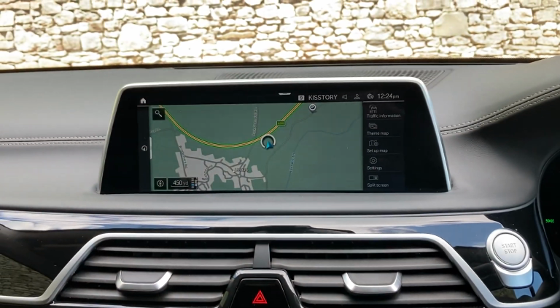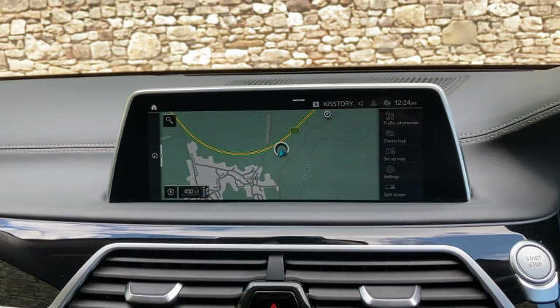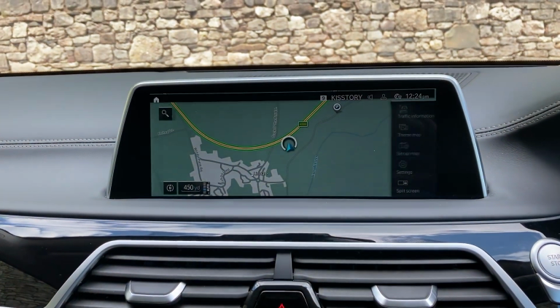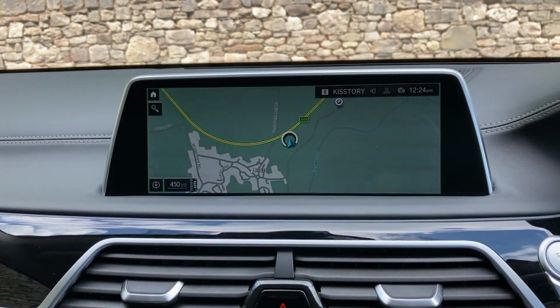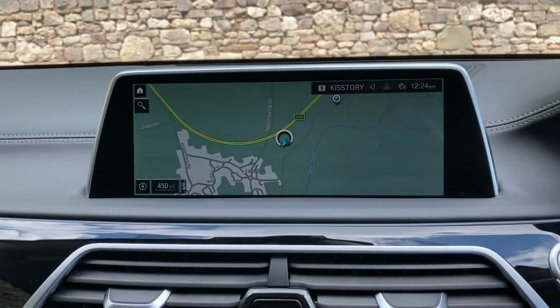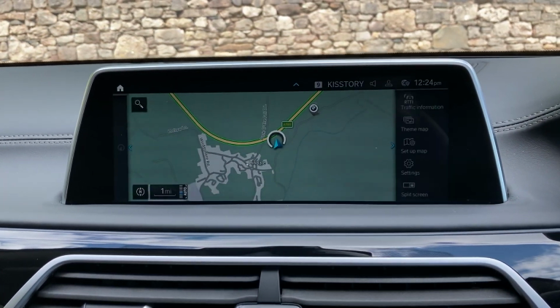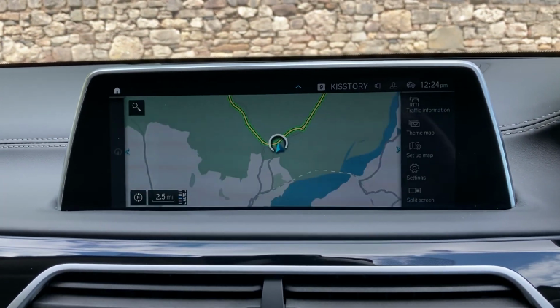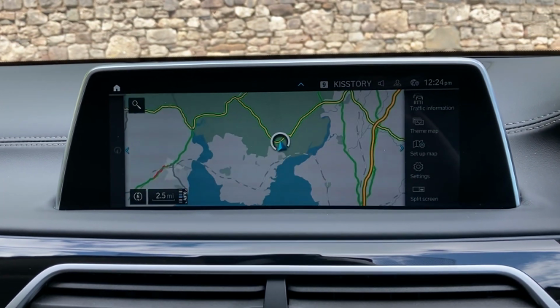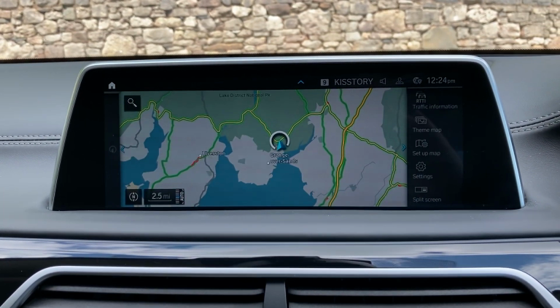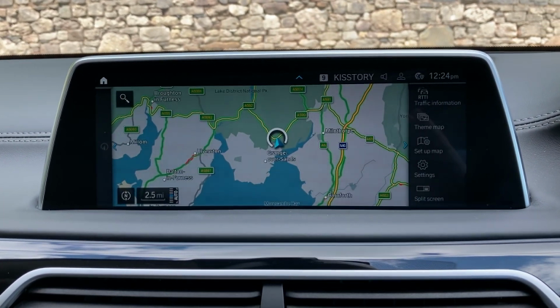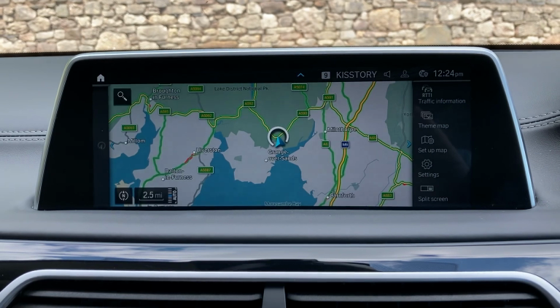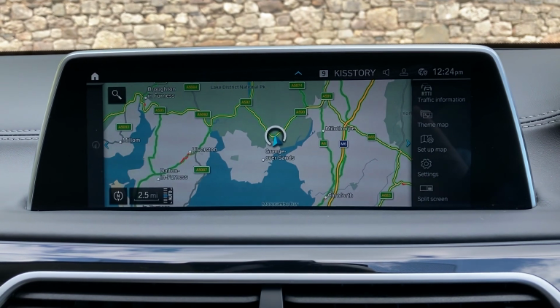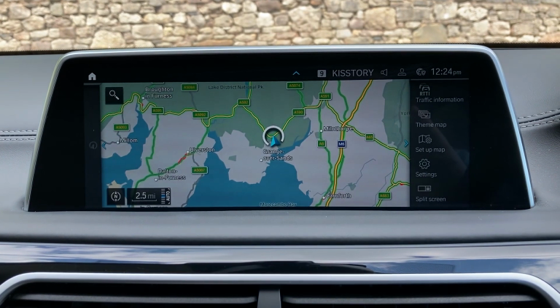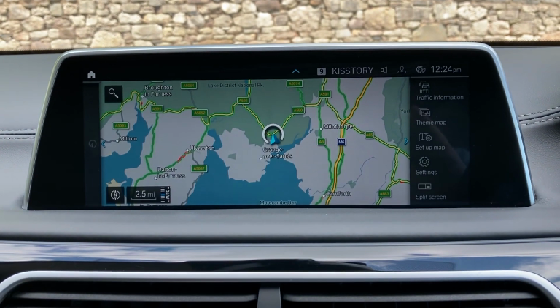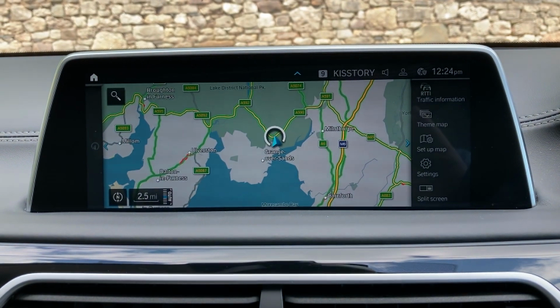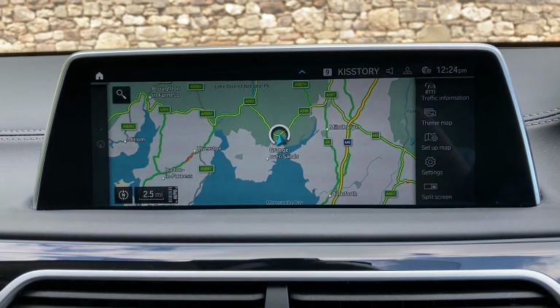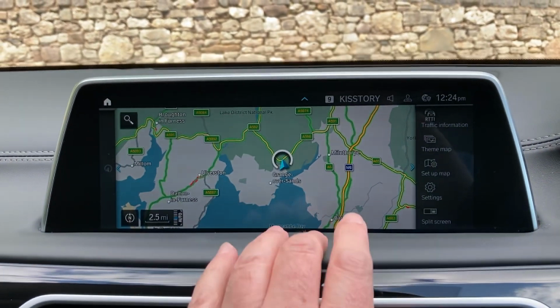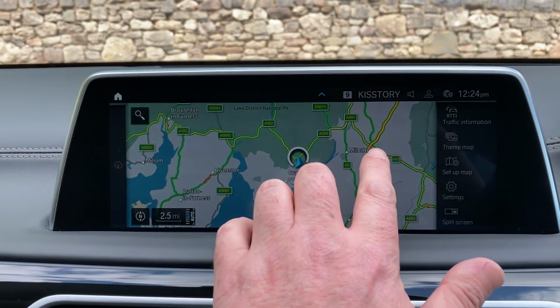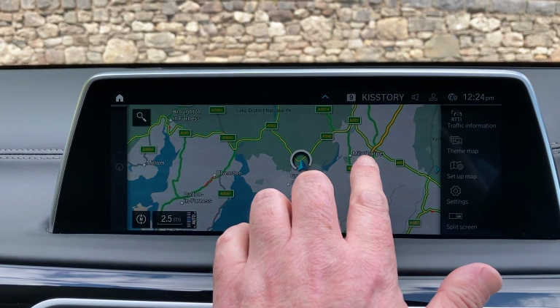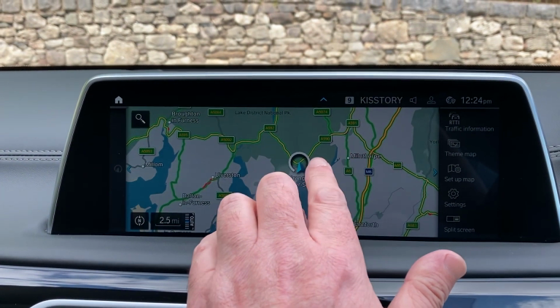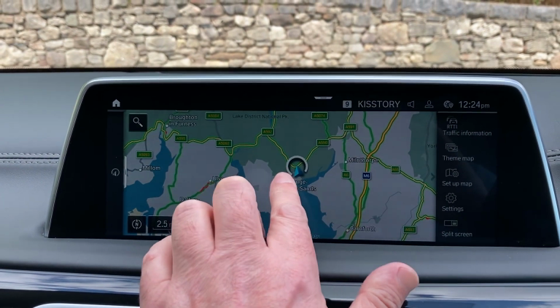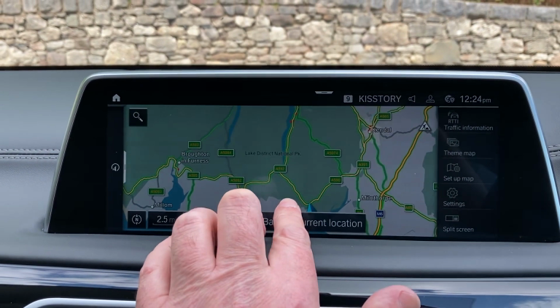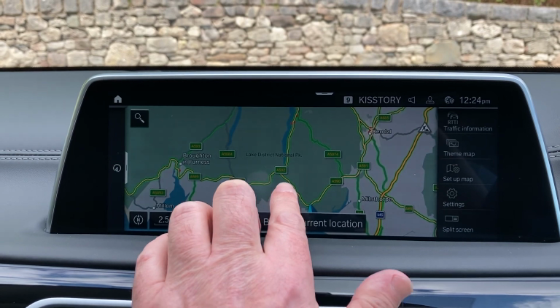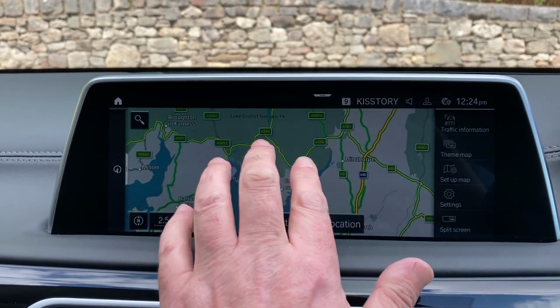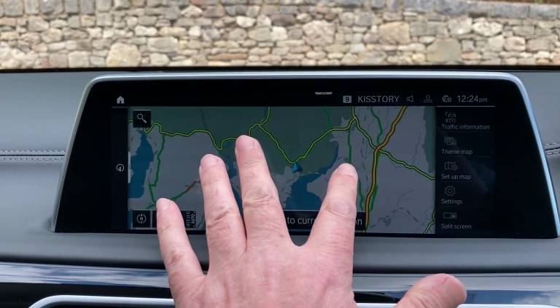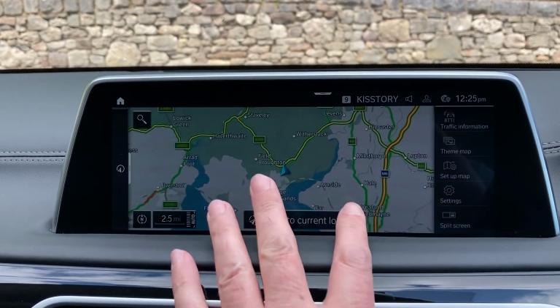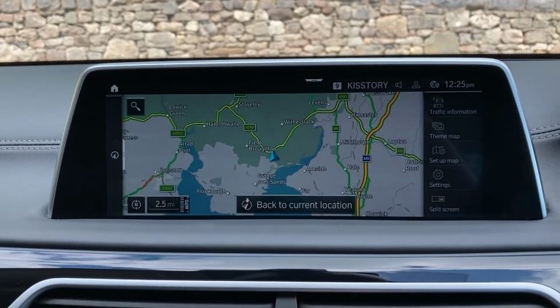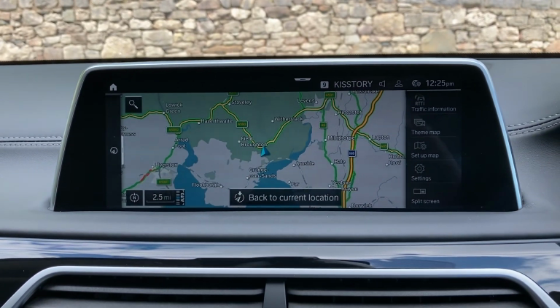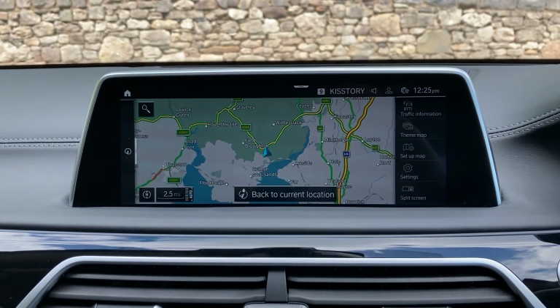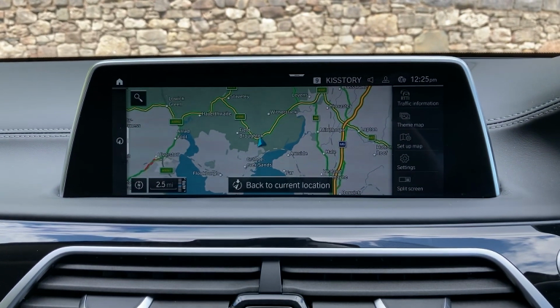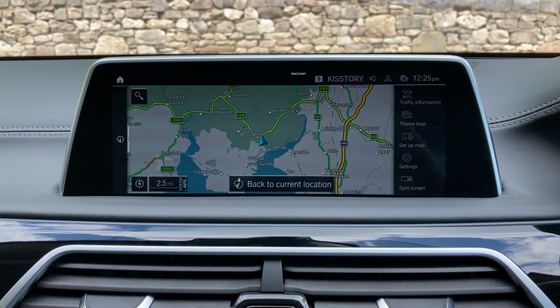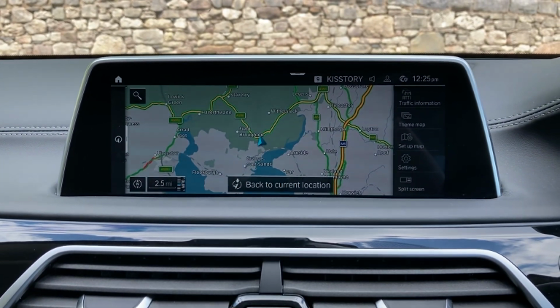Spec wise obviously we've got satellite navigation — if we just use that to show you where we're located. We're based up in Cumbria in the Lake District, a beautiful part of the world. We're about 10 minutes off Junction 36 on the M6, just south of Windermere. Feel free to call in.